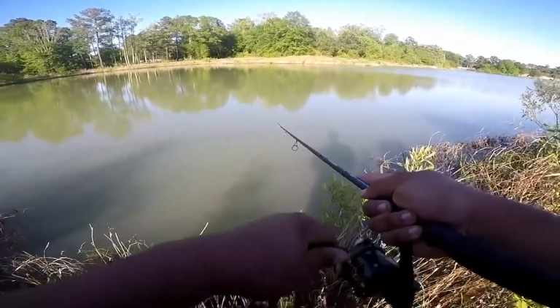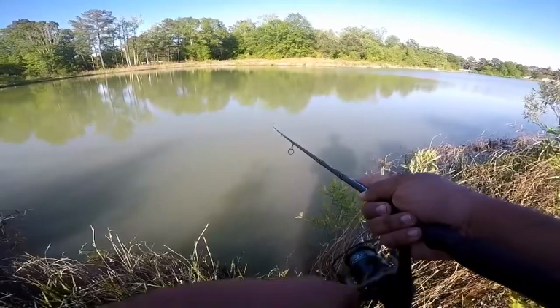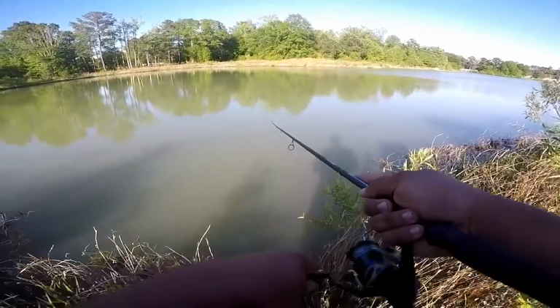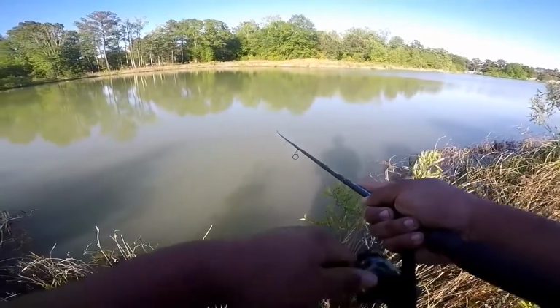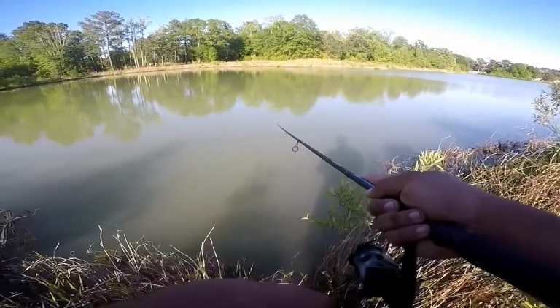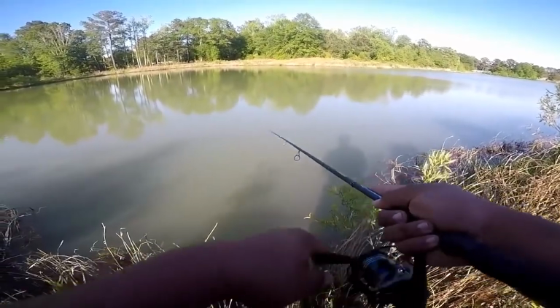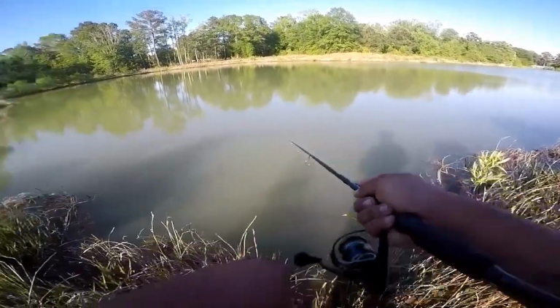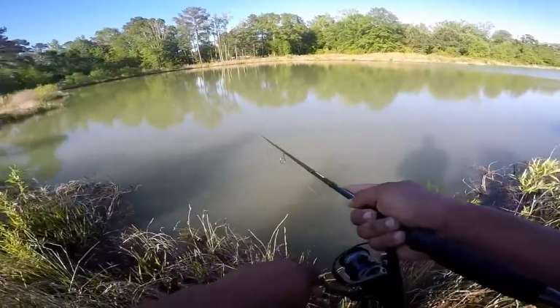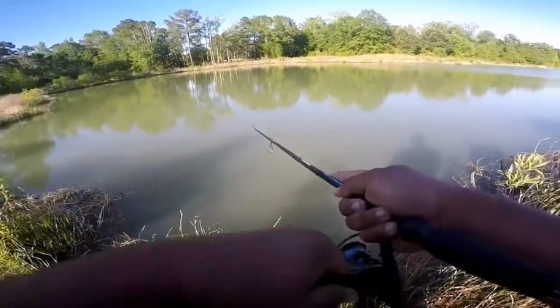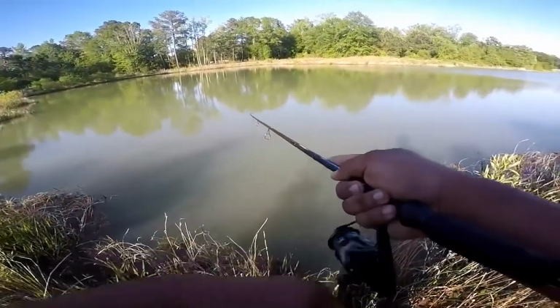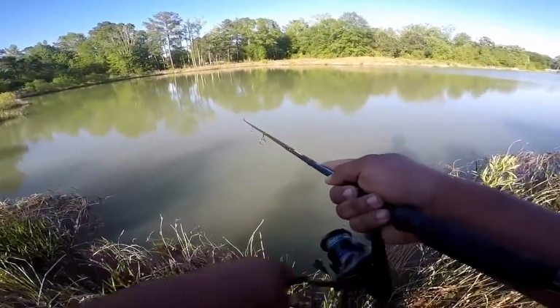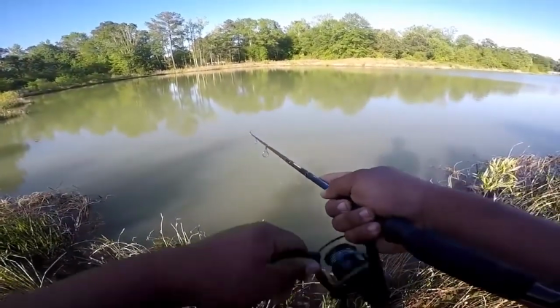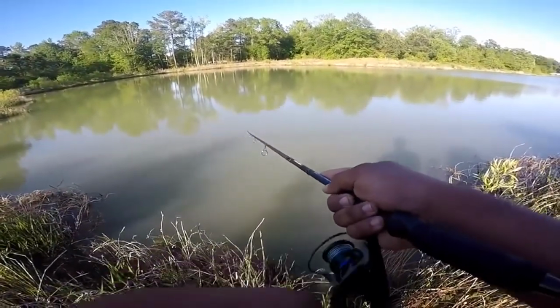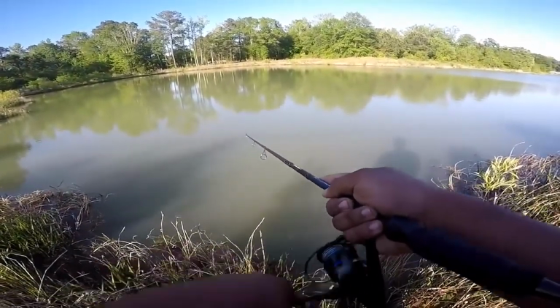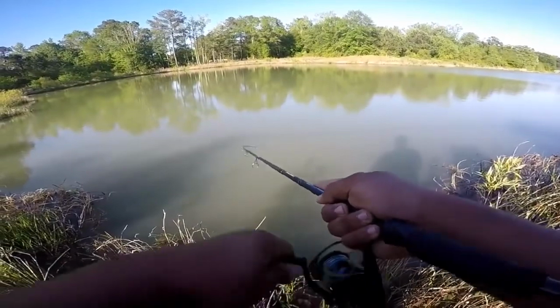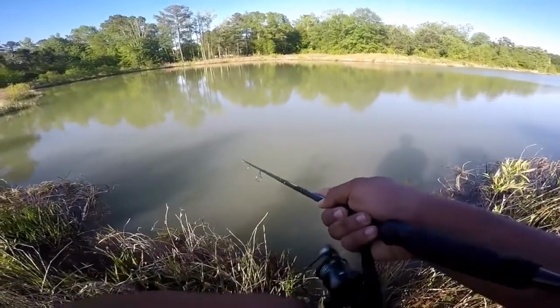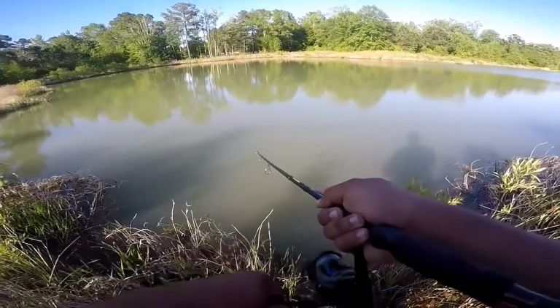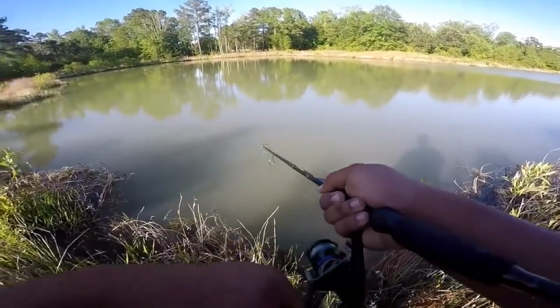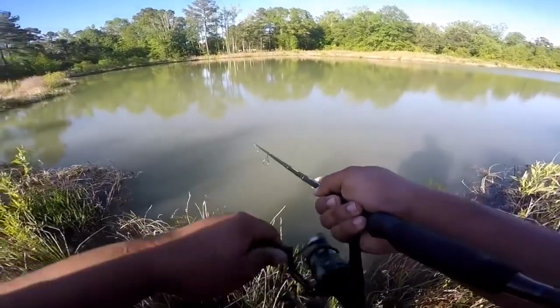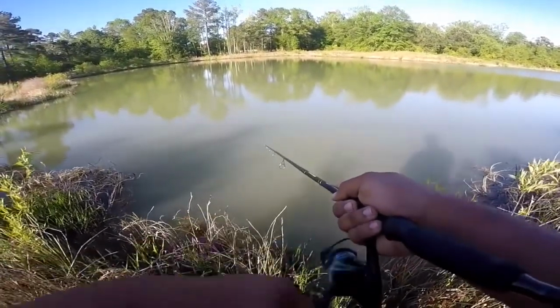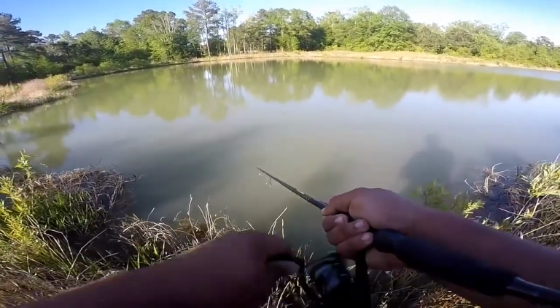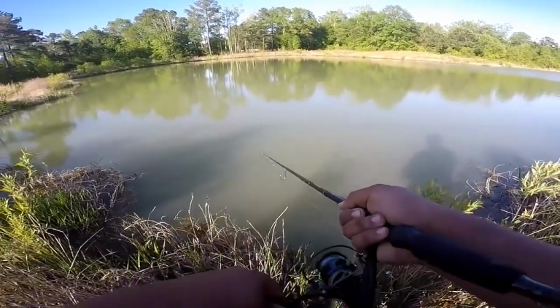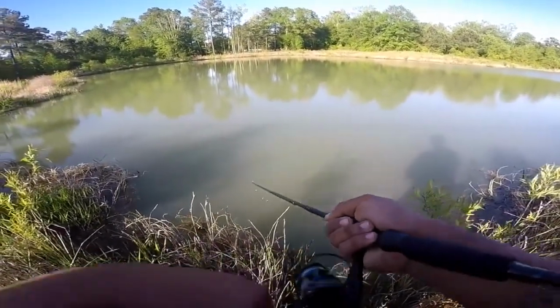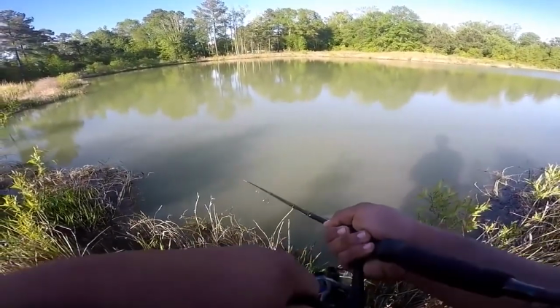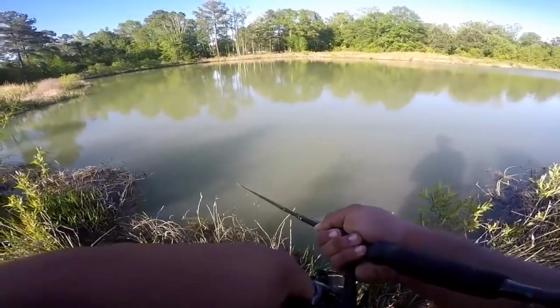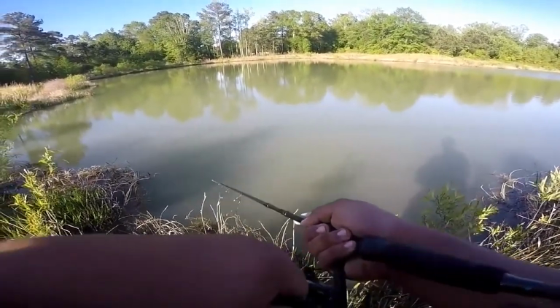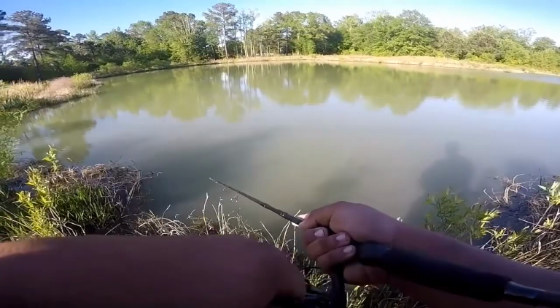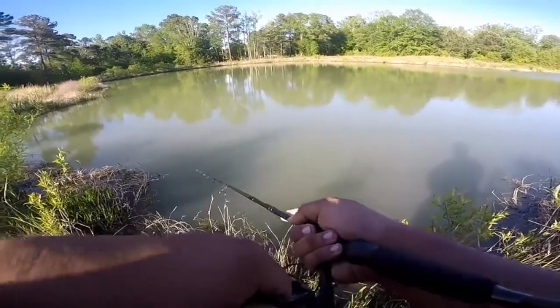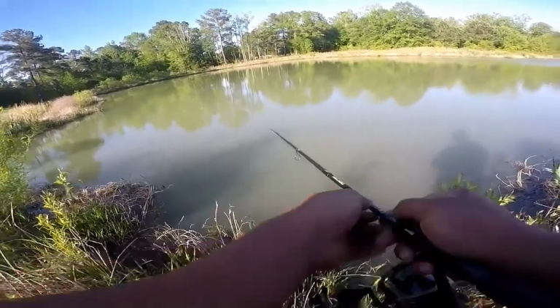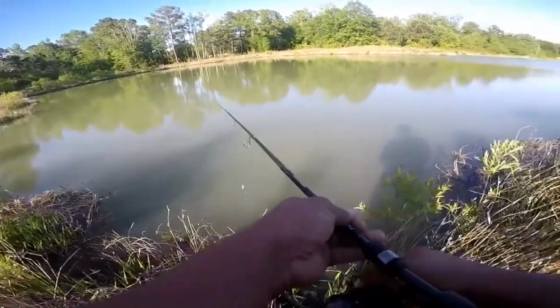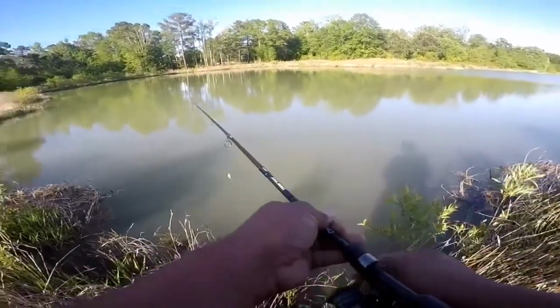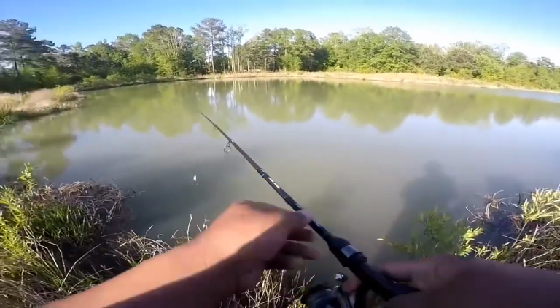God, you can feel every single little thing. Looks good in the water though.